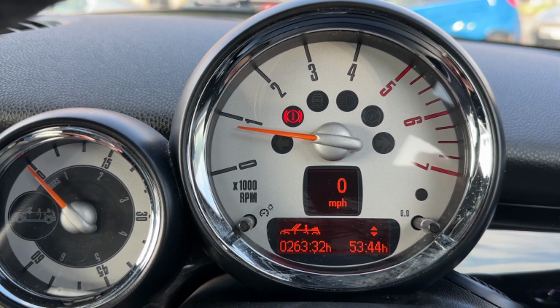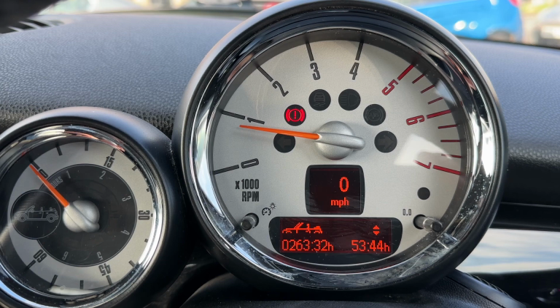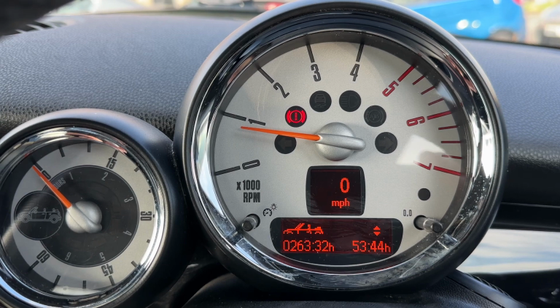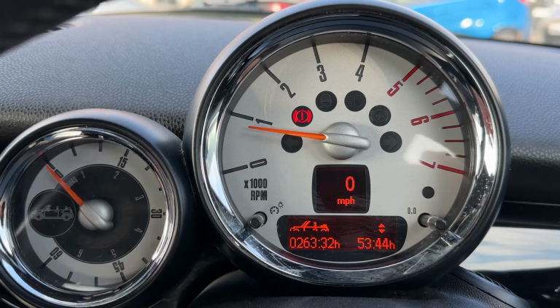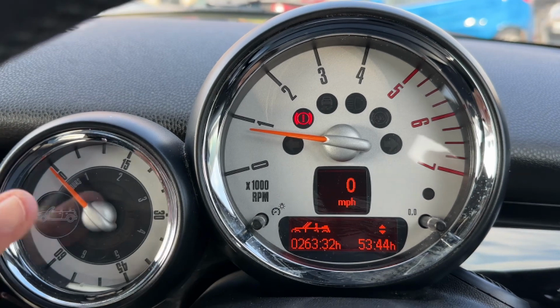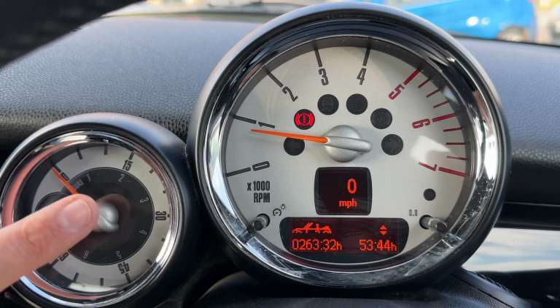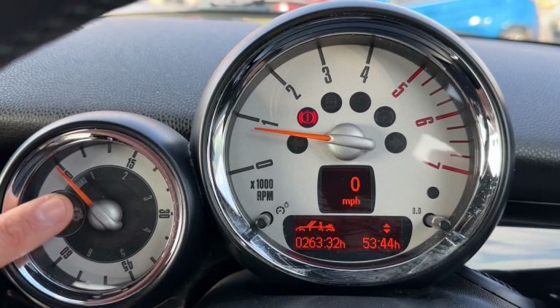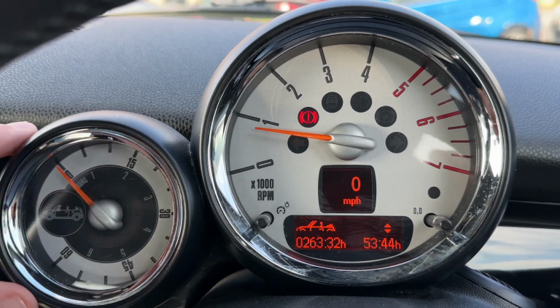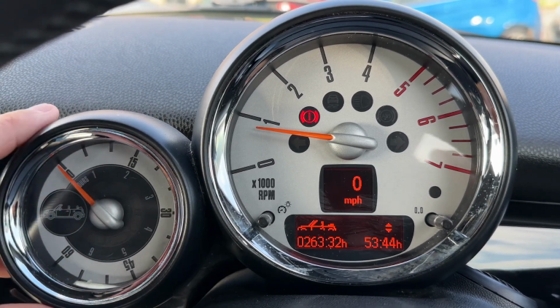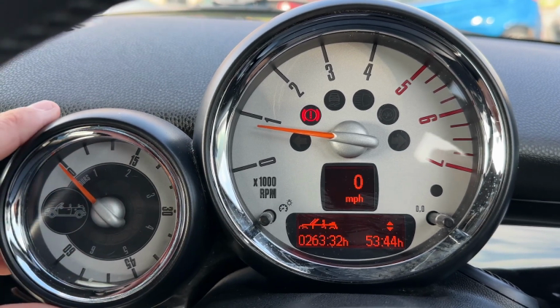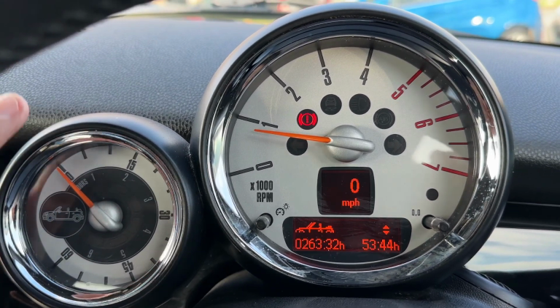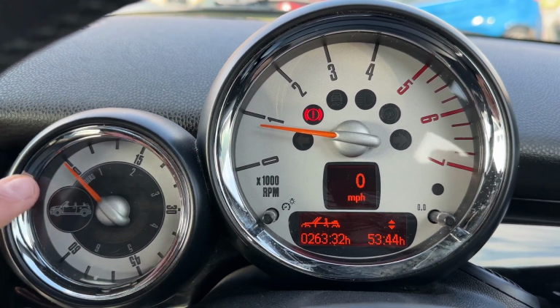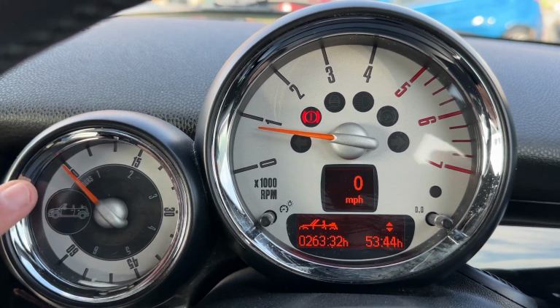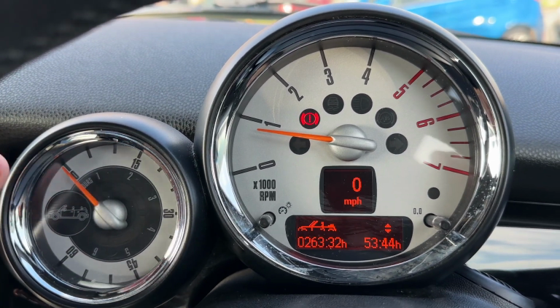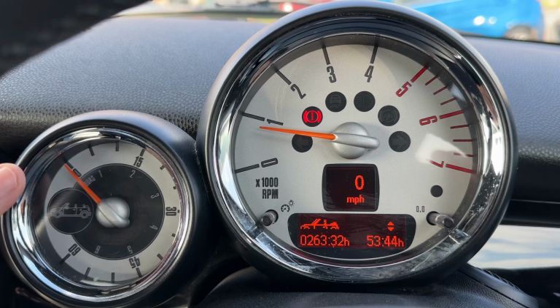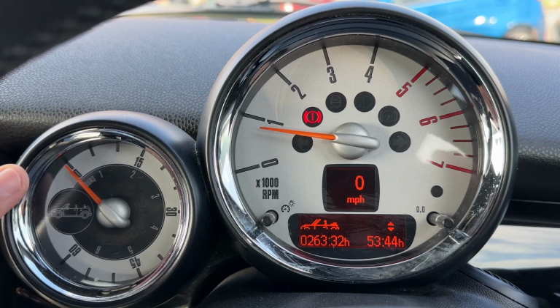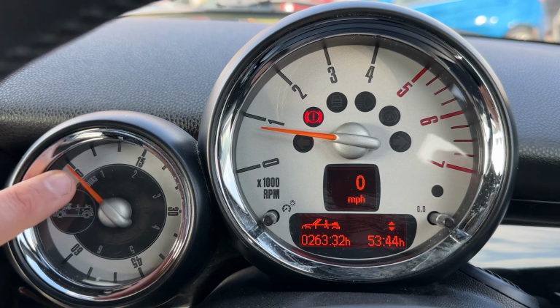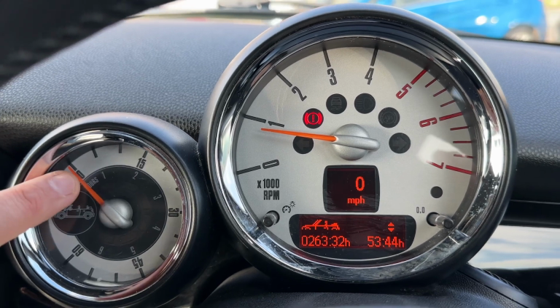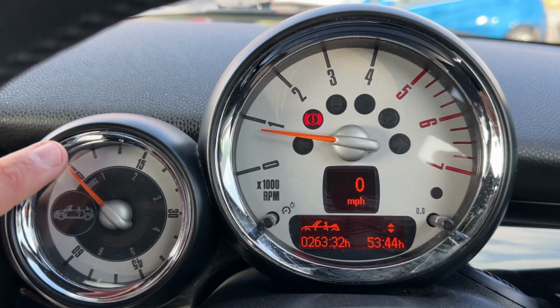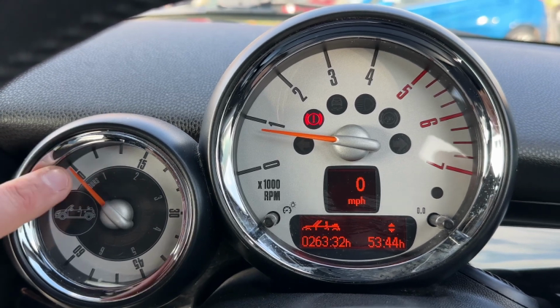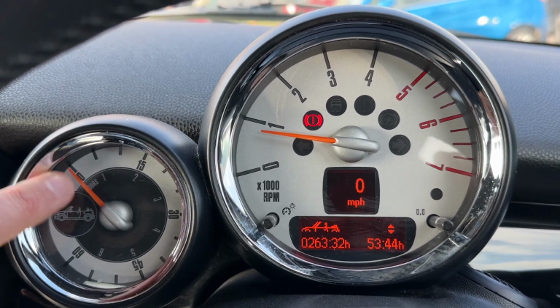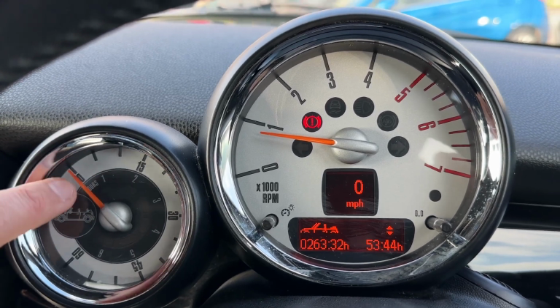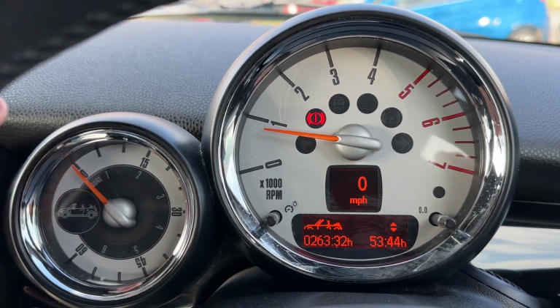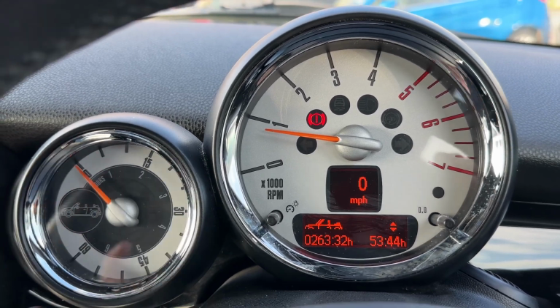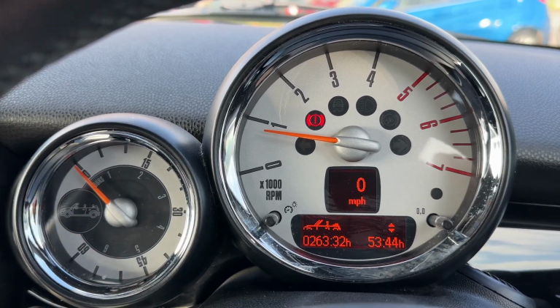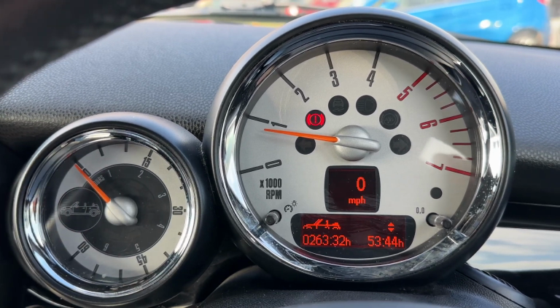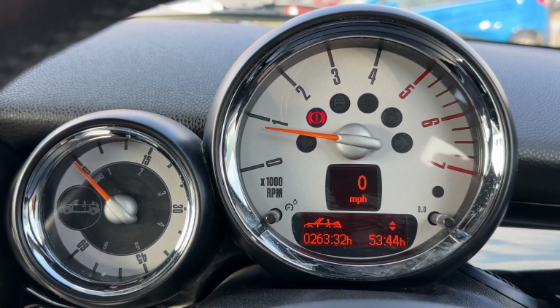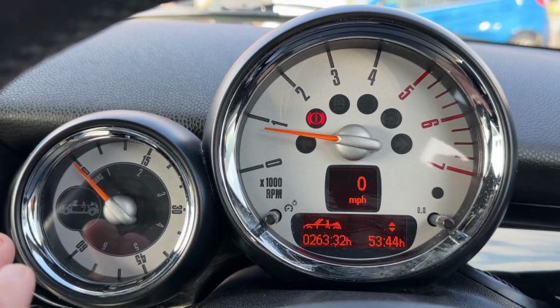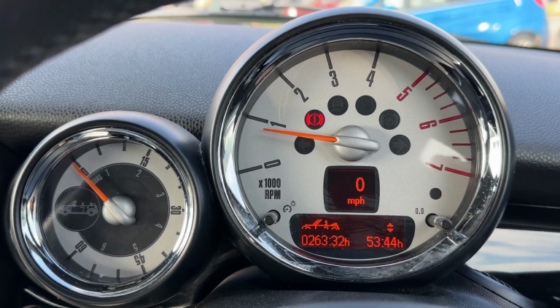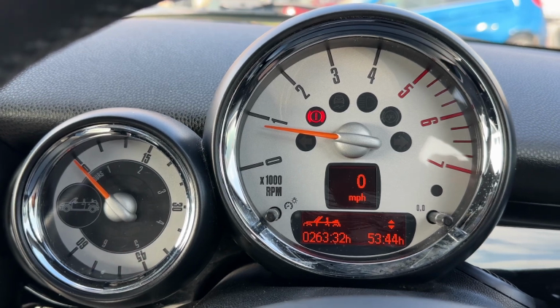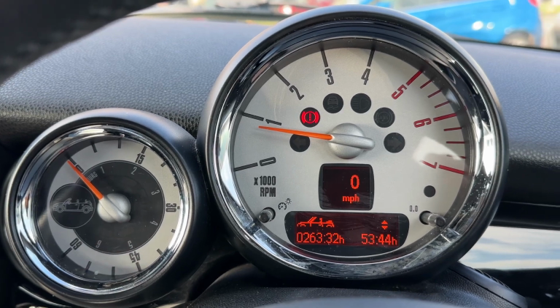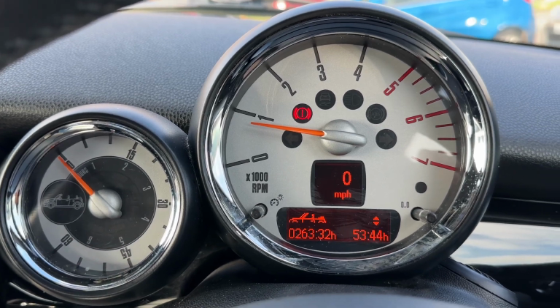To the left of that we have what's called an openometer — this will show you how long the roof has been open for. The roof is closed at the moment so it's on zero. When we open the roof in a minute I'll show you this again so you can see the difference.